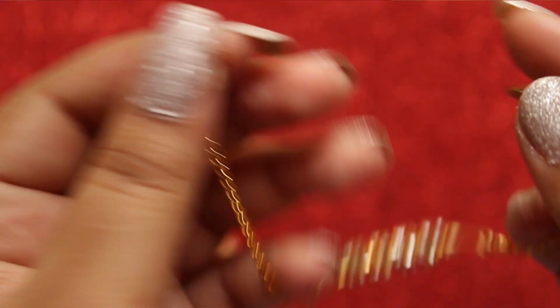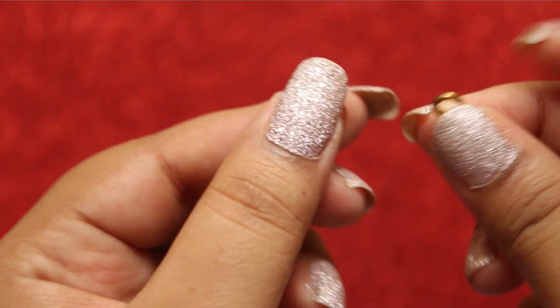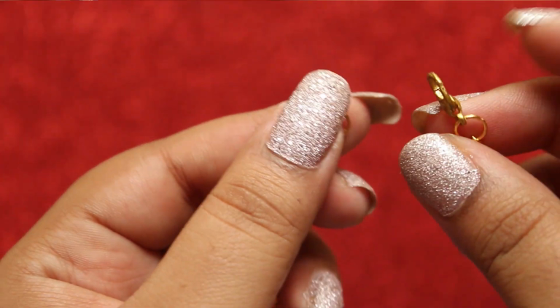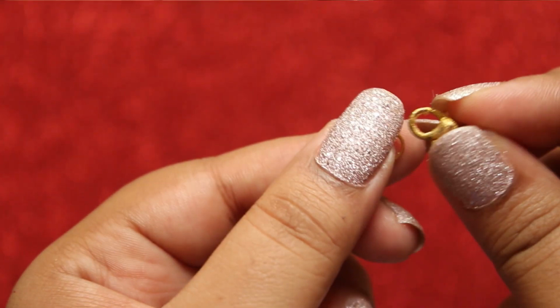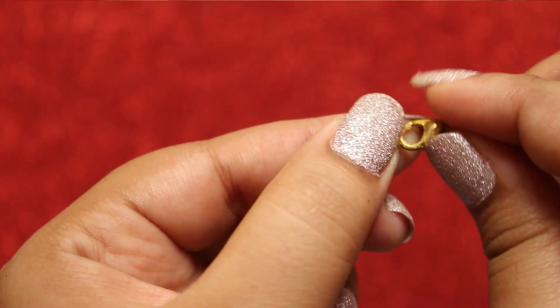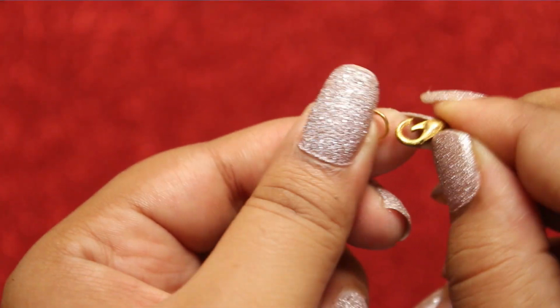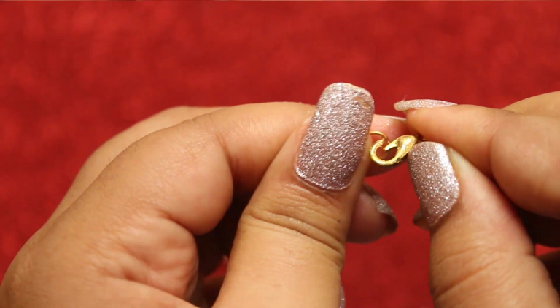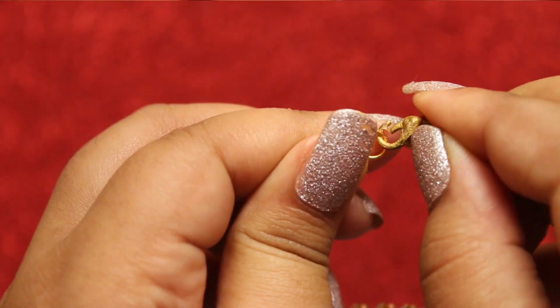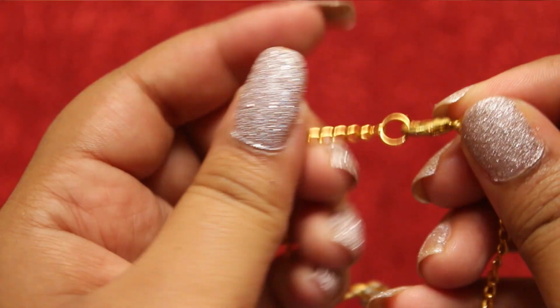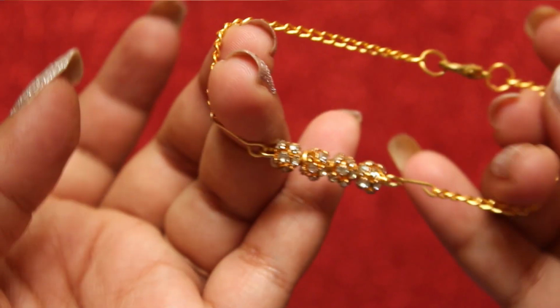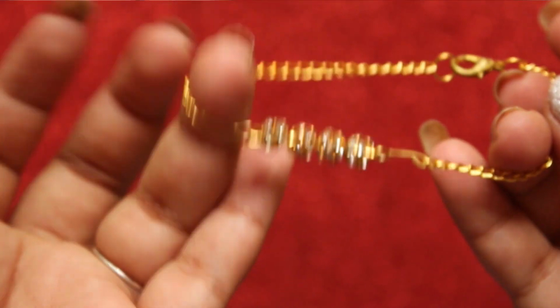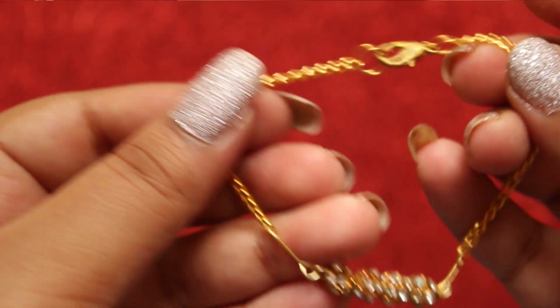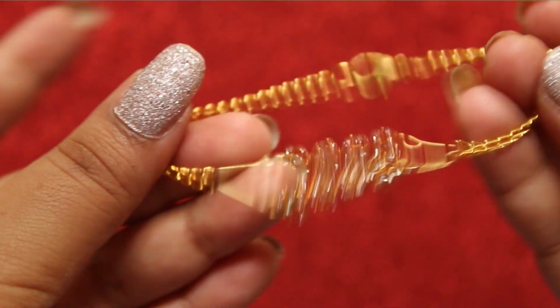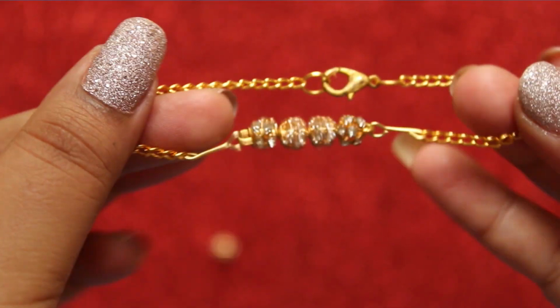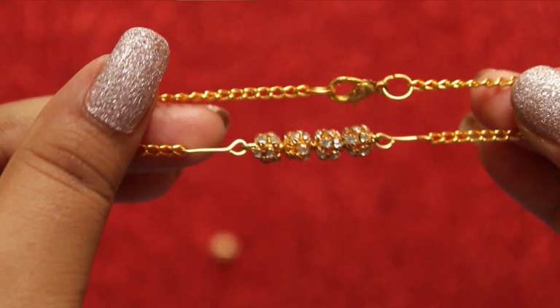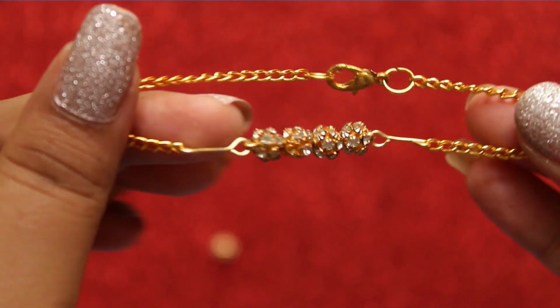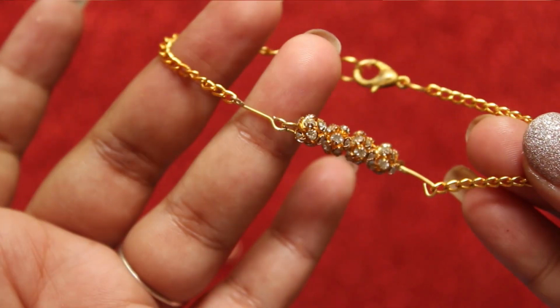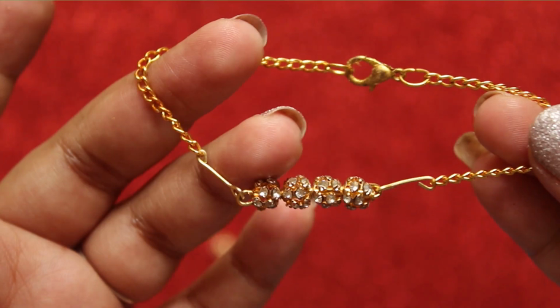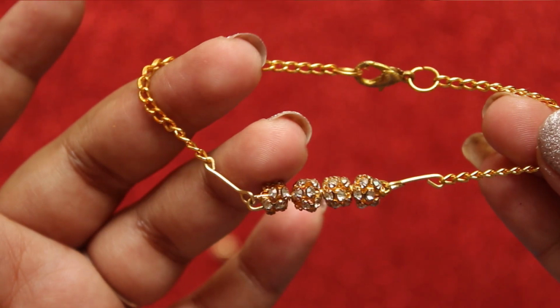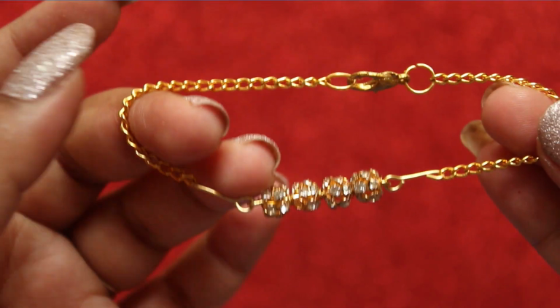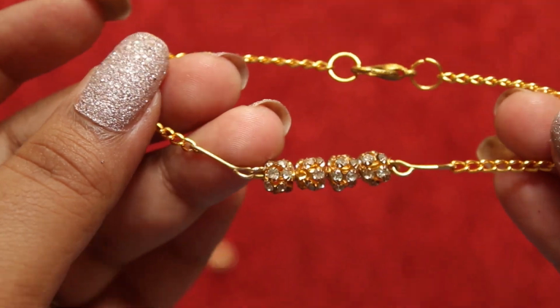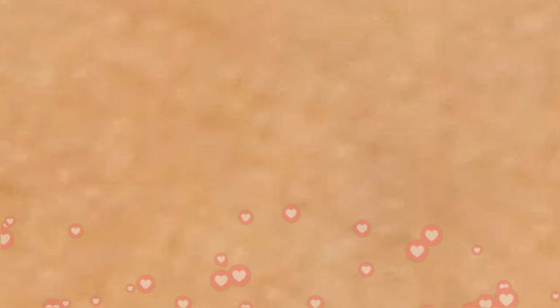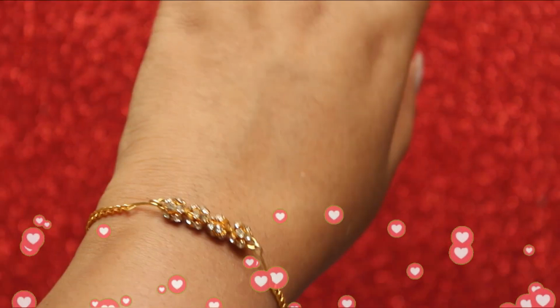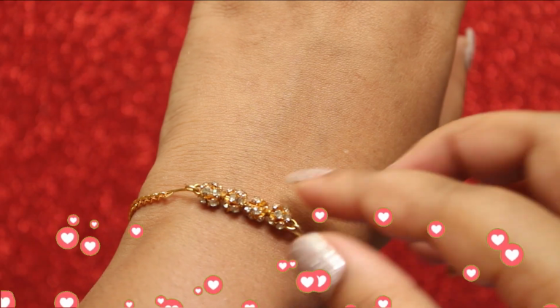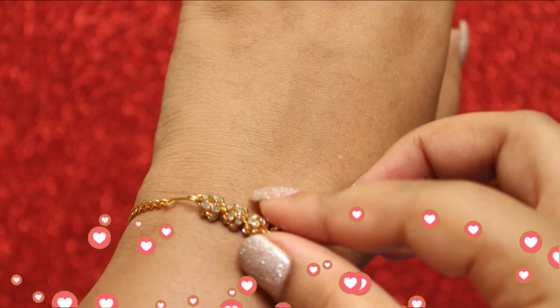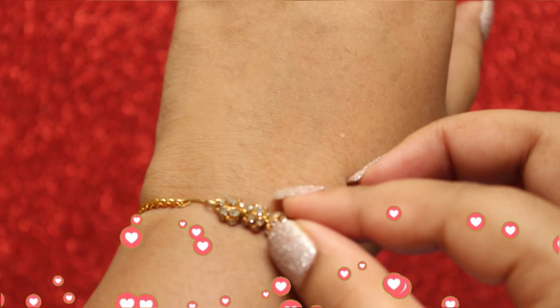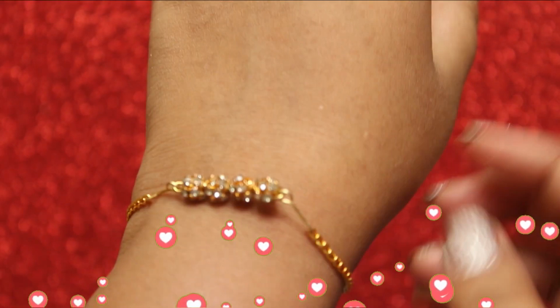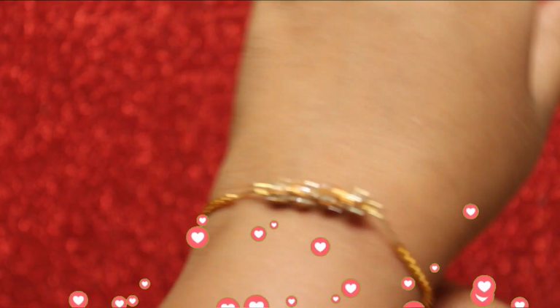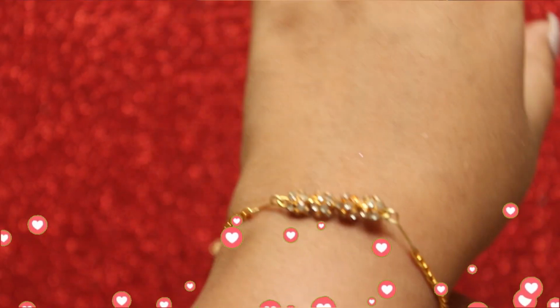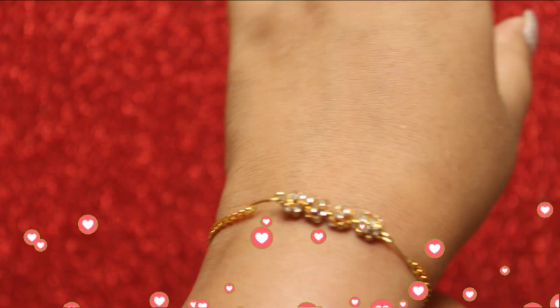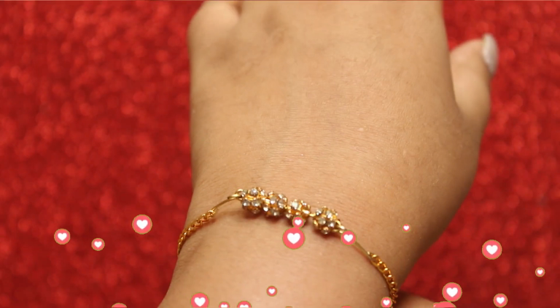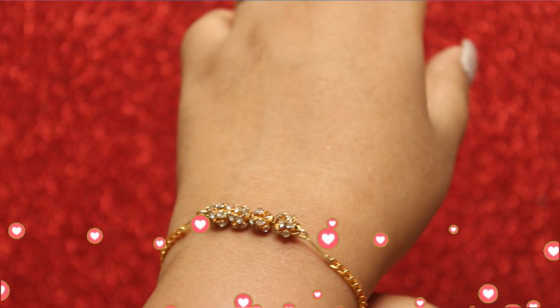And that's it, you're done! Your pretty looking bracelet is ready to wear. It hardly took any time and it looks damn beautiful. So if you like this bracelet, do try it out and hit the thumbs up button.